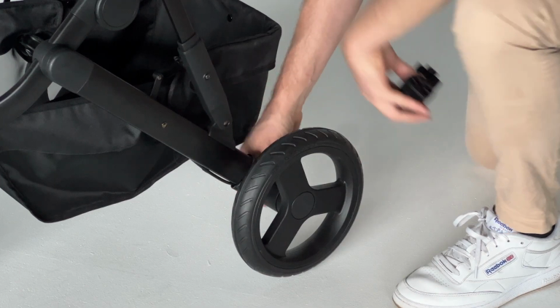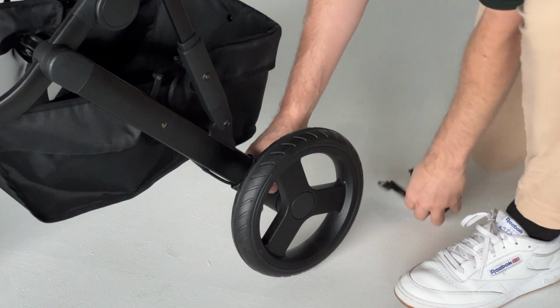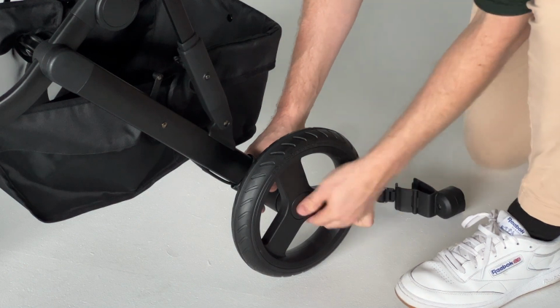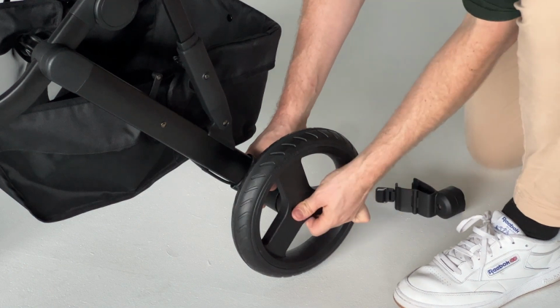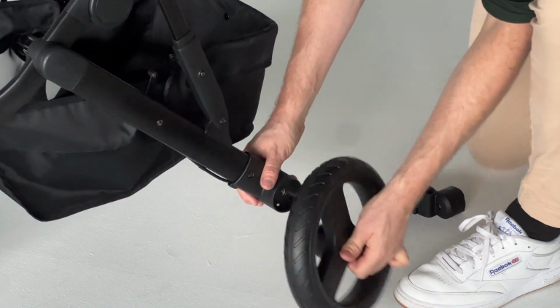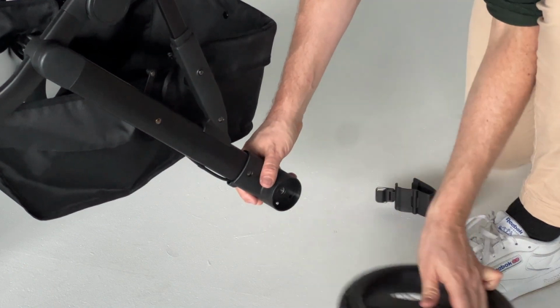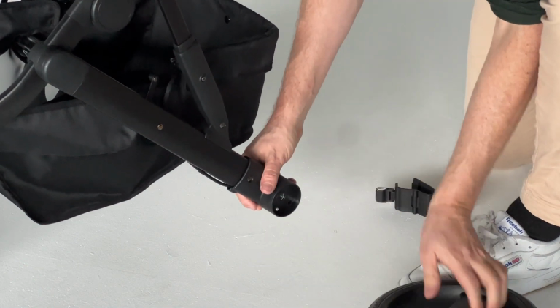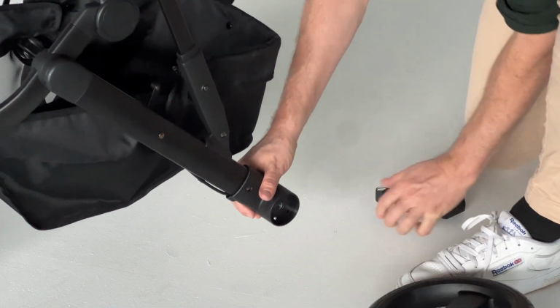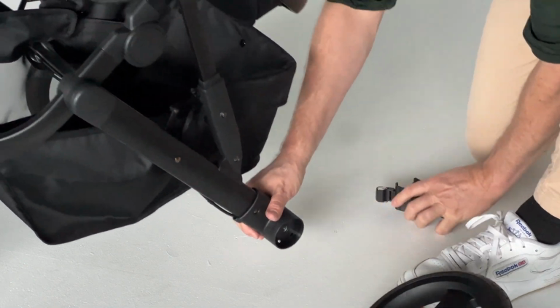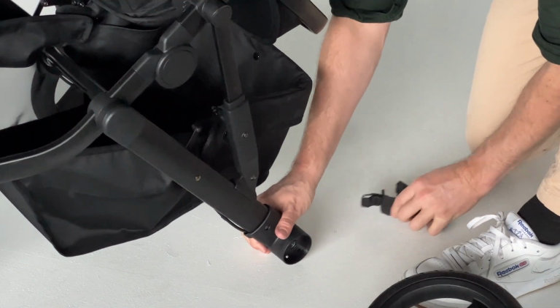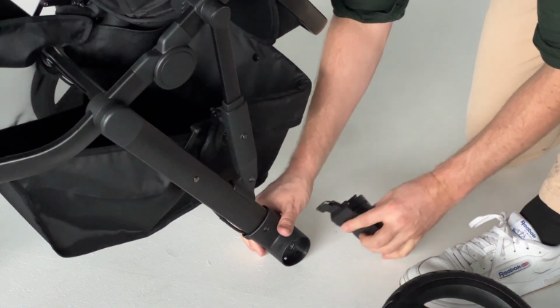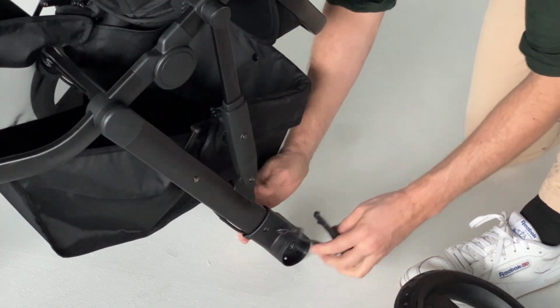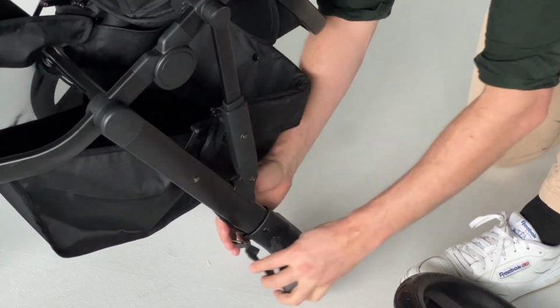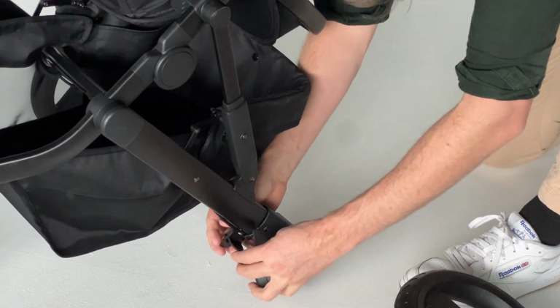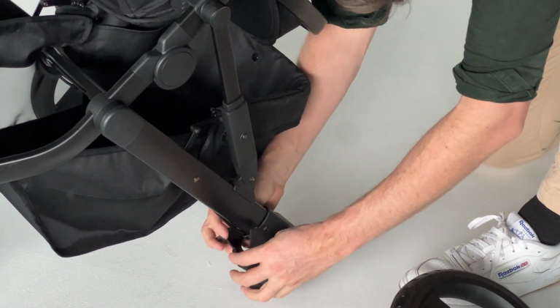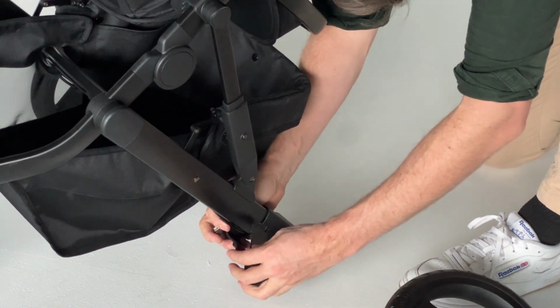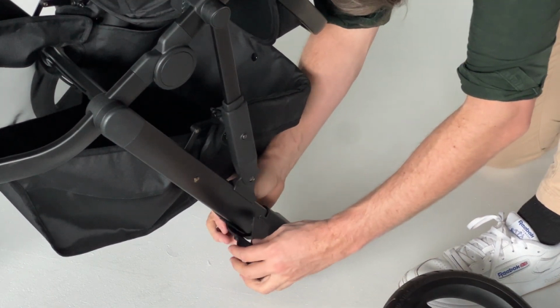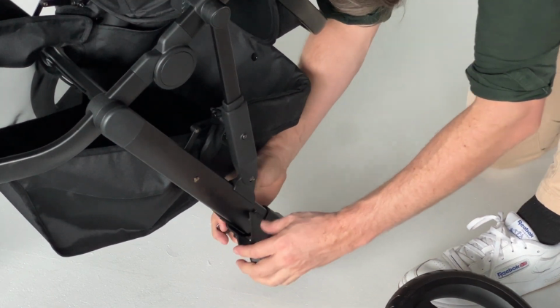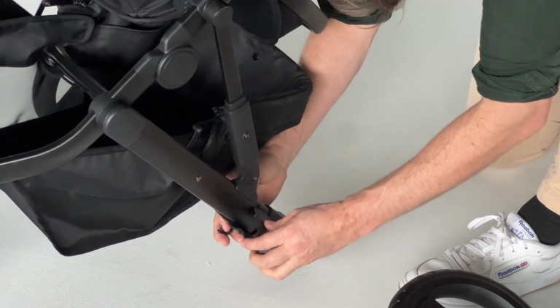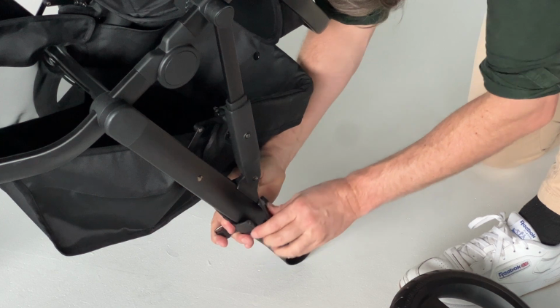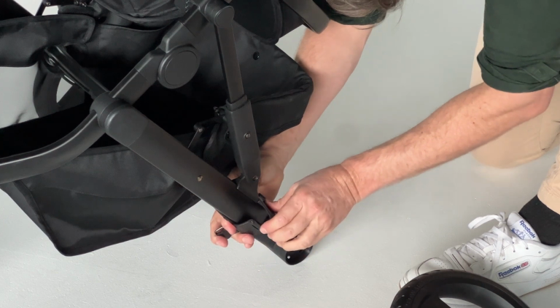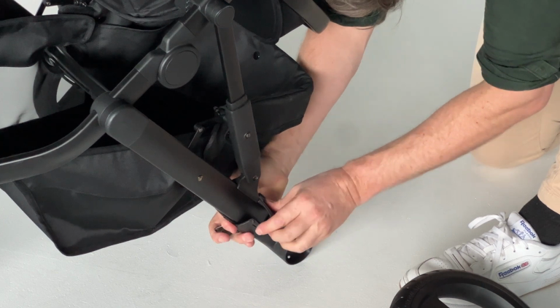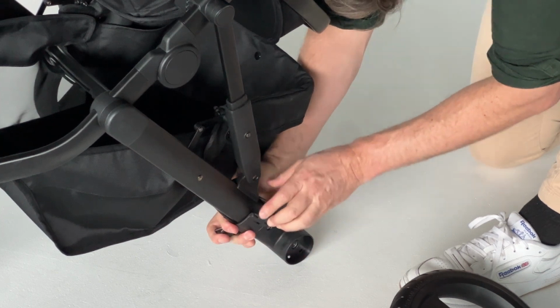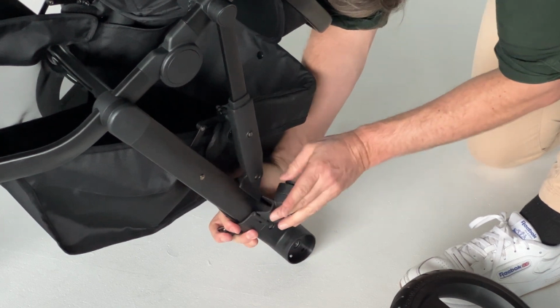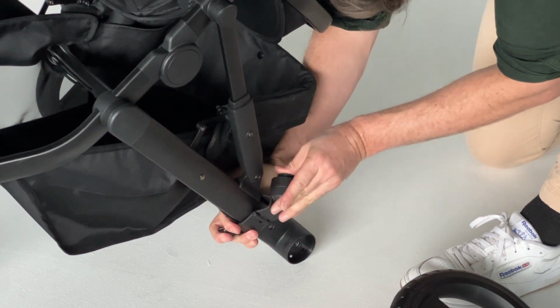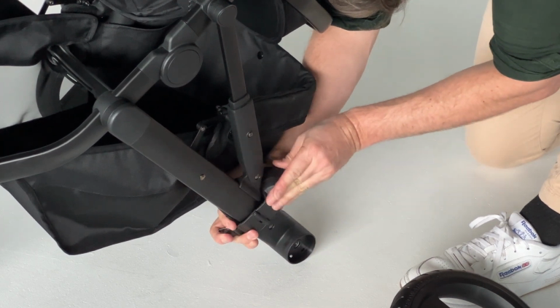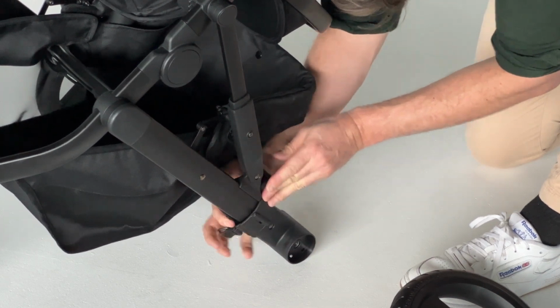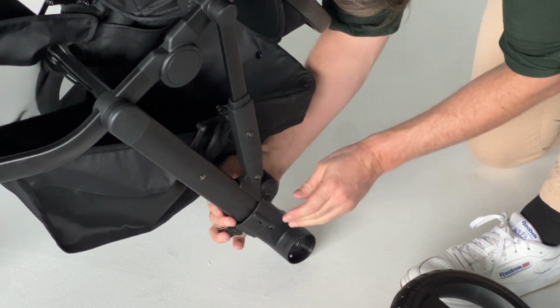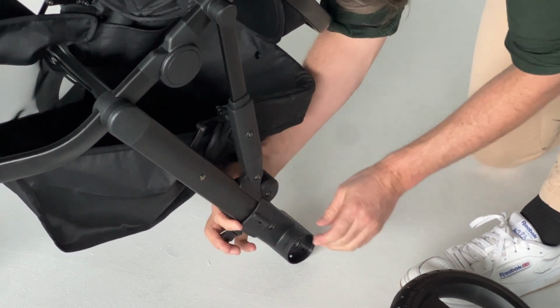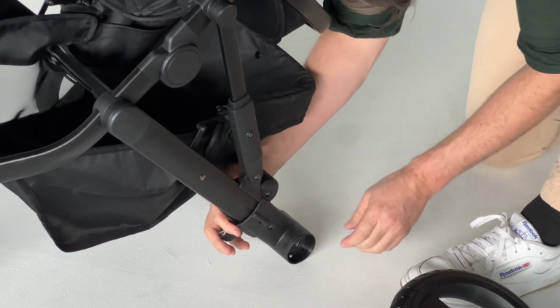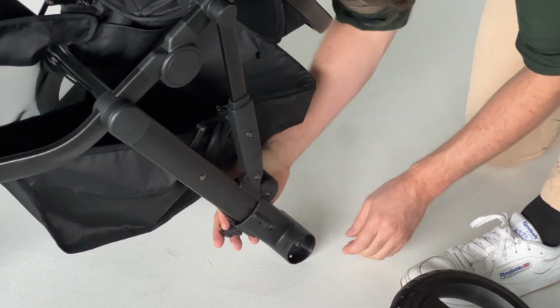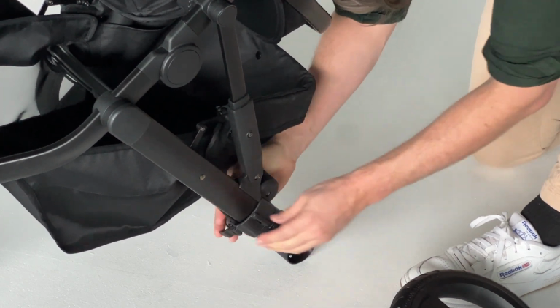To attach the connectors, slide the open connector onto the lower part of the stroller frame and close the clasp. Make sure the brake cable isn't caught in the clasp. Repeat on the other side.